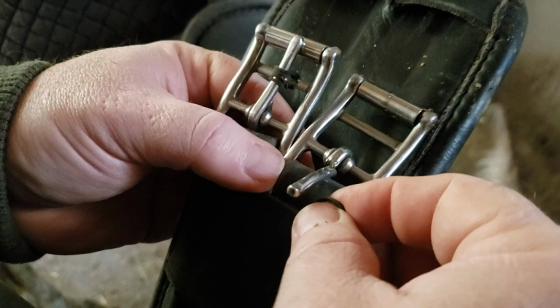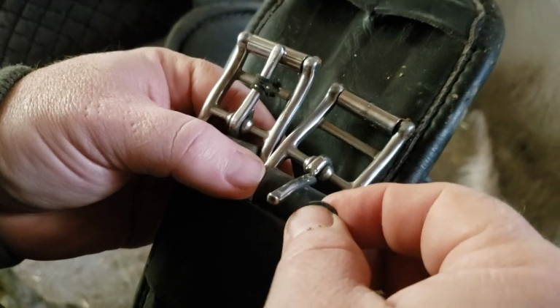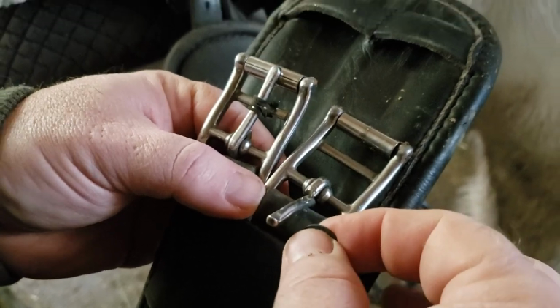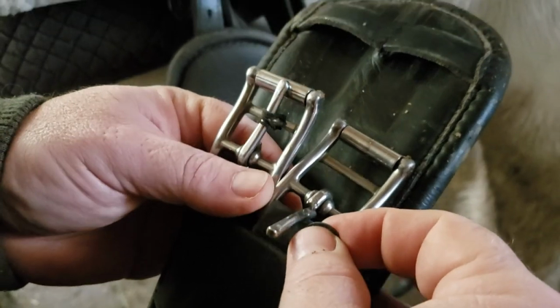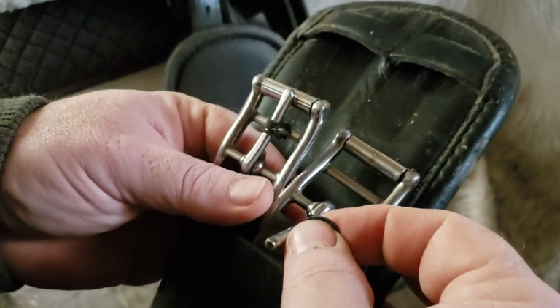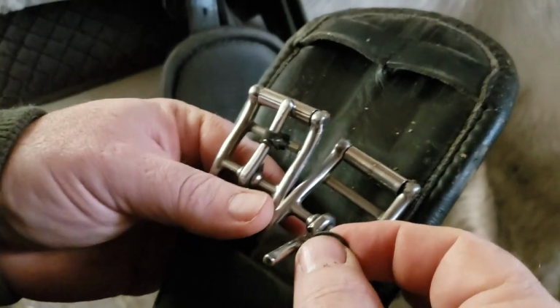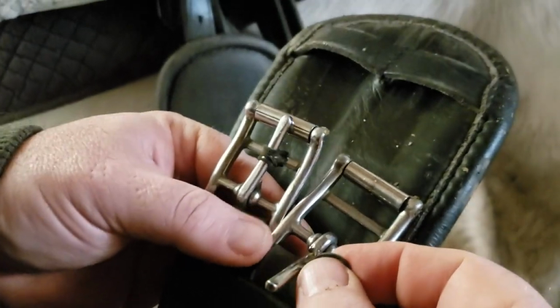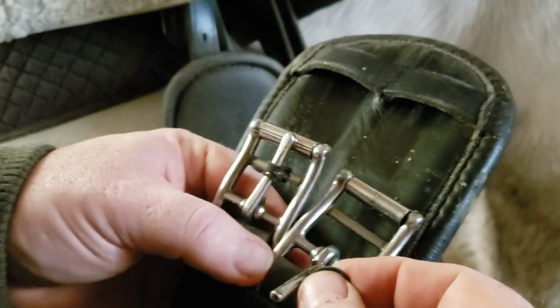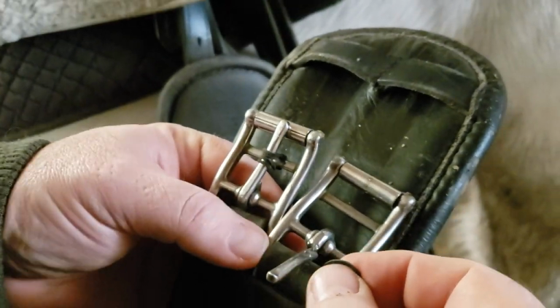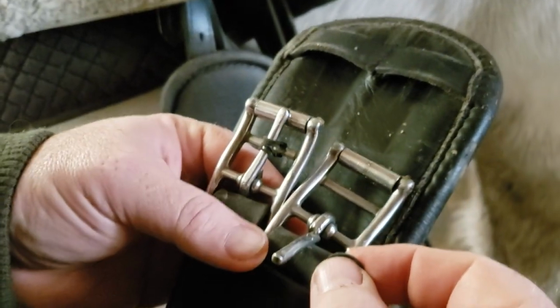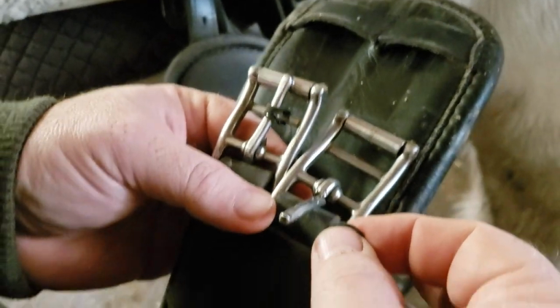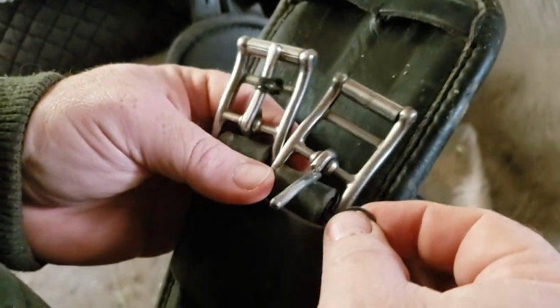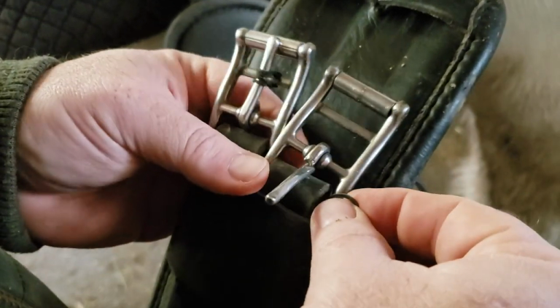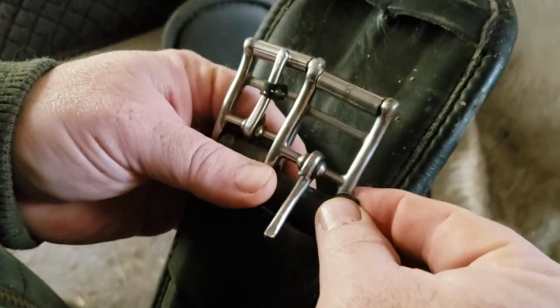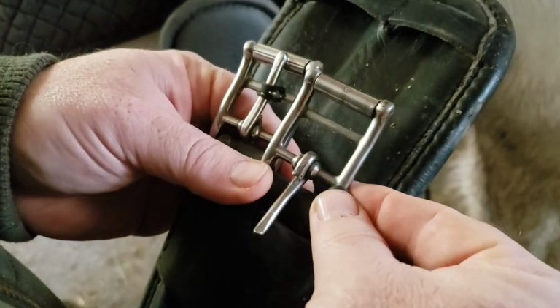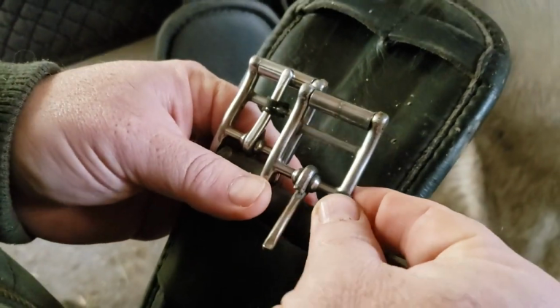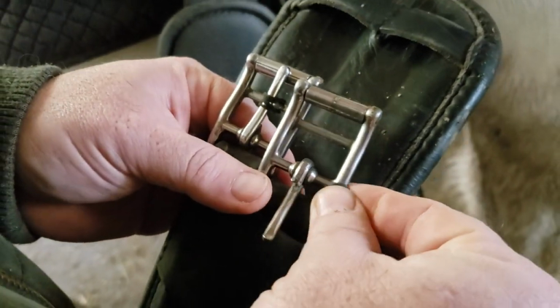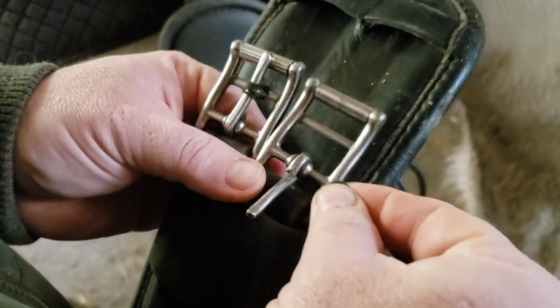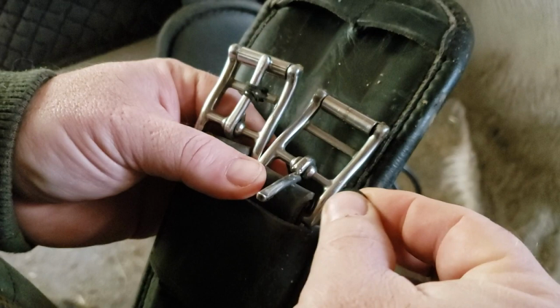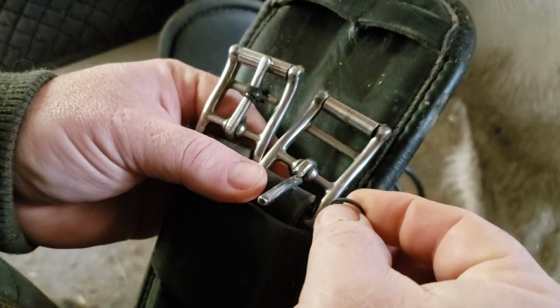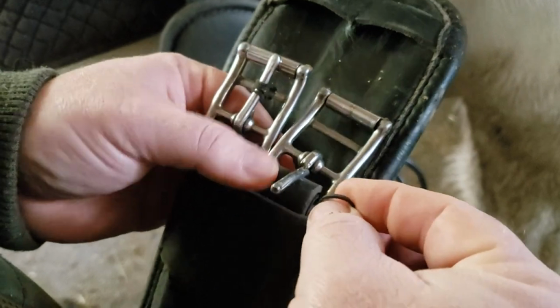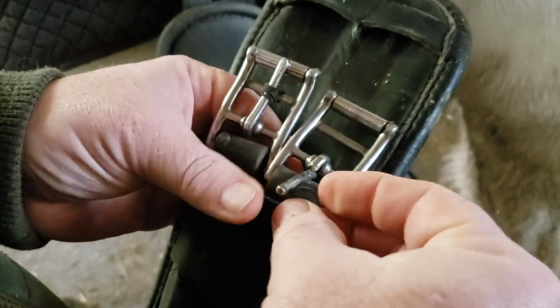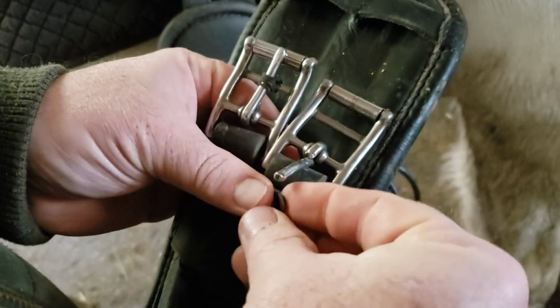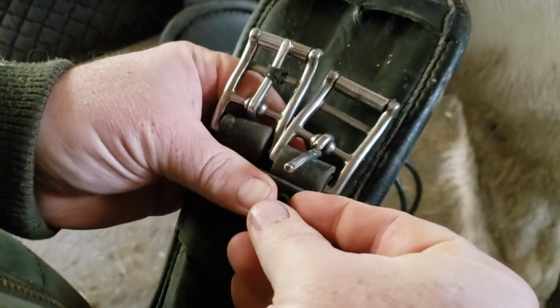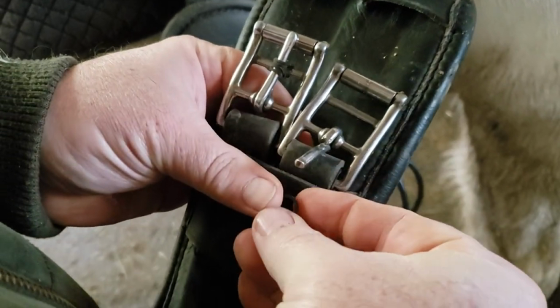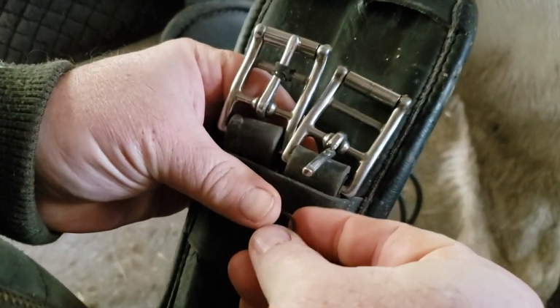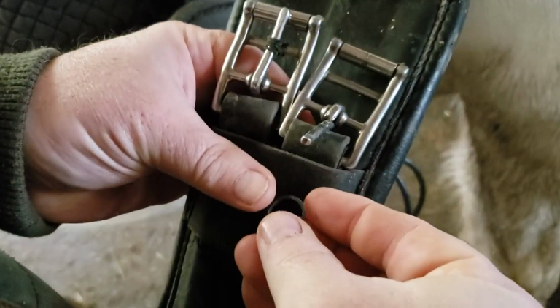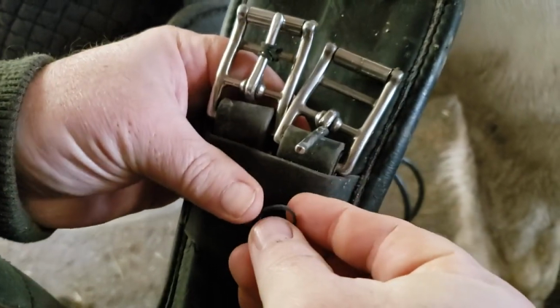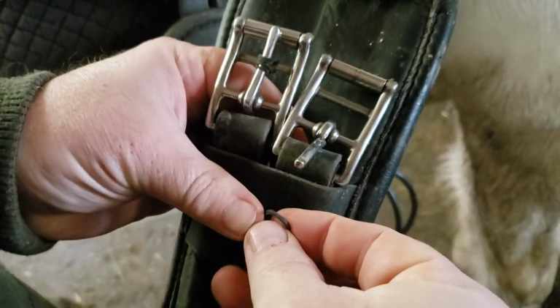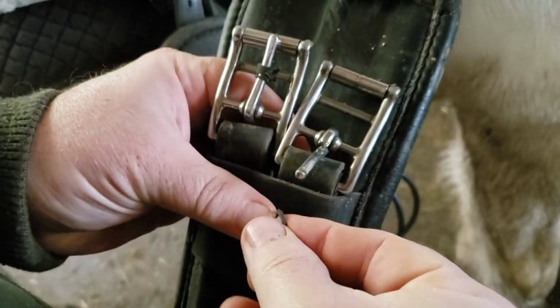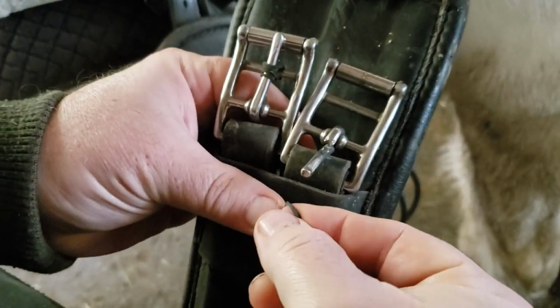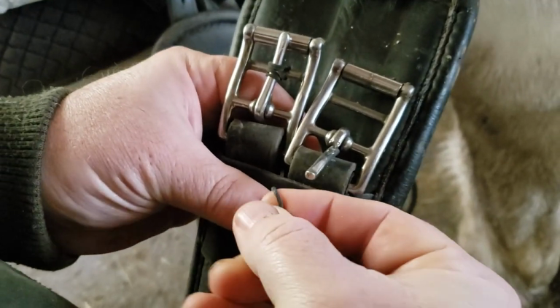Okay folks, I got another little video here showing a nice barn hack that I've learned some time ago. I can't remember where I got it in the first place, but it's very helpful.